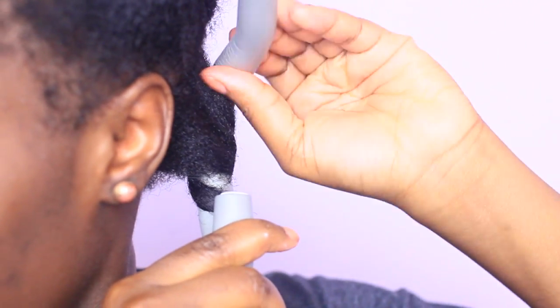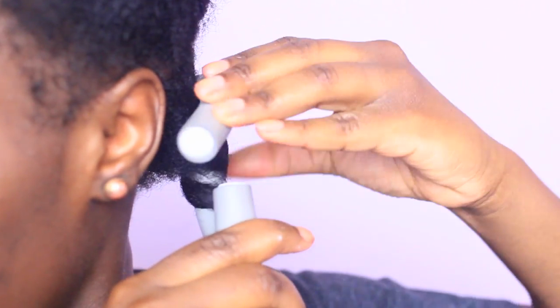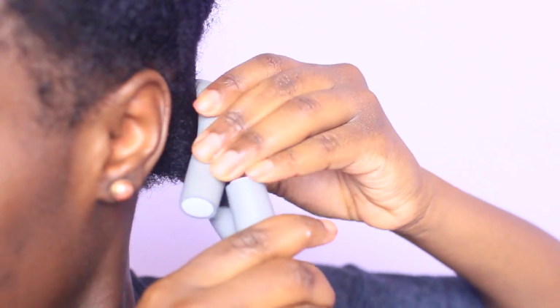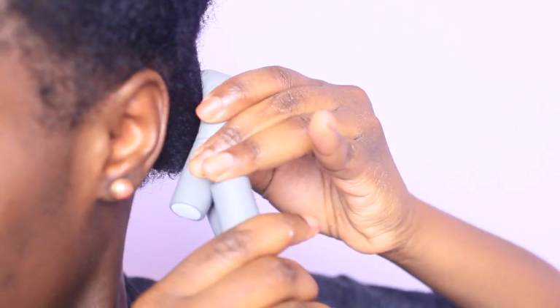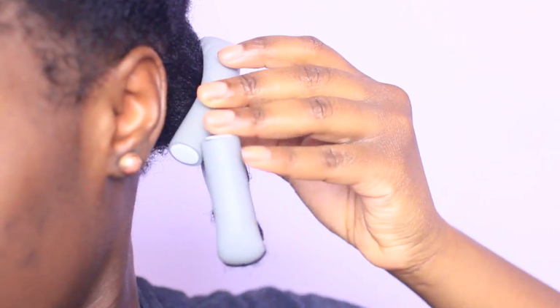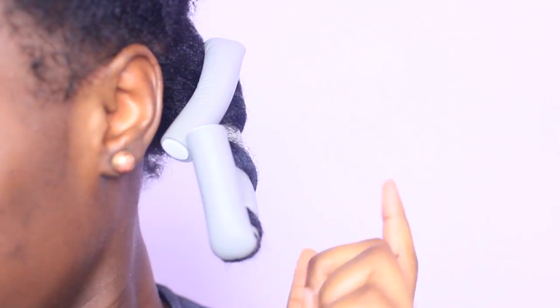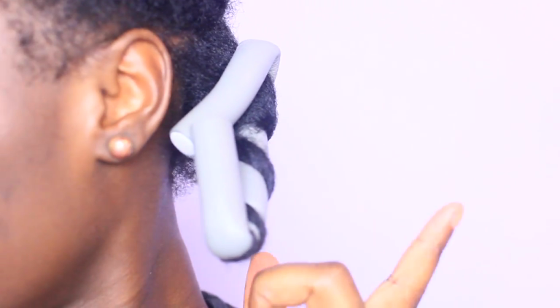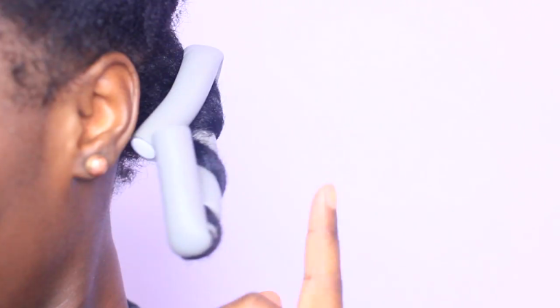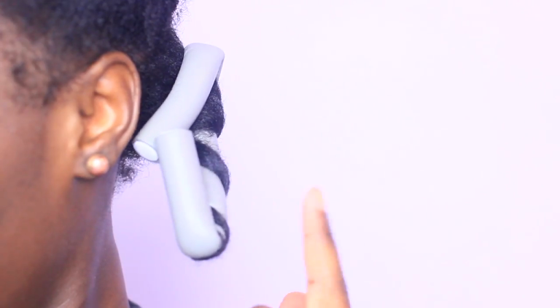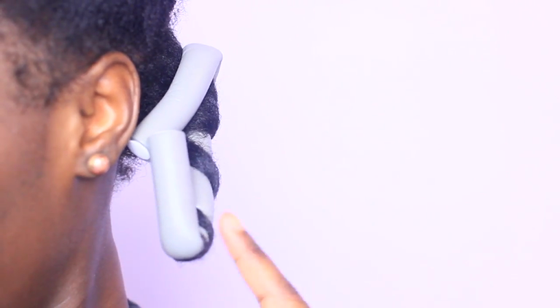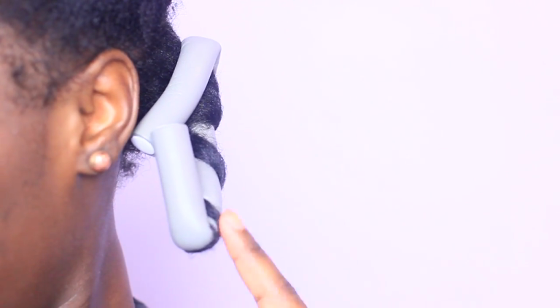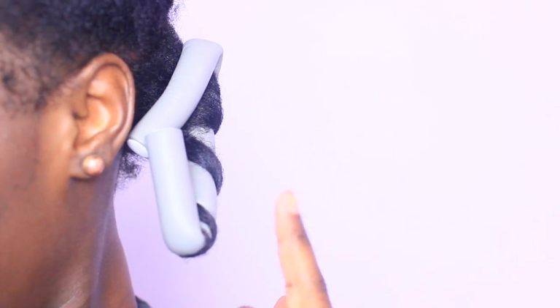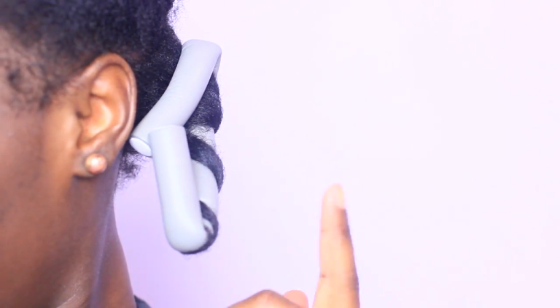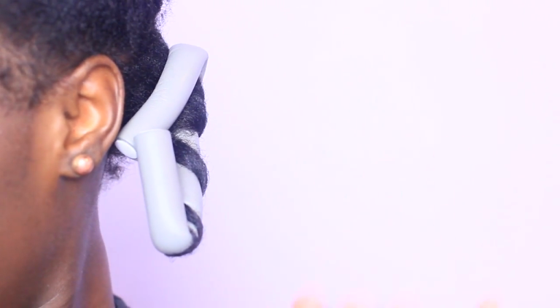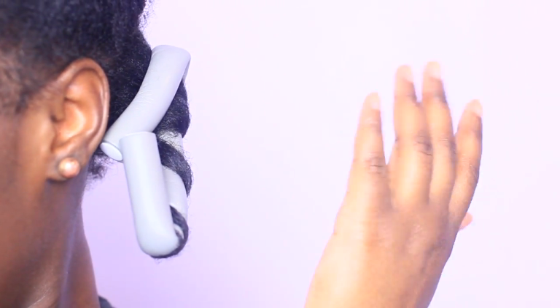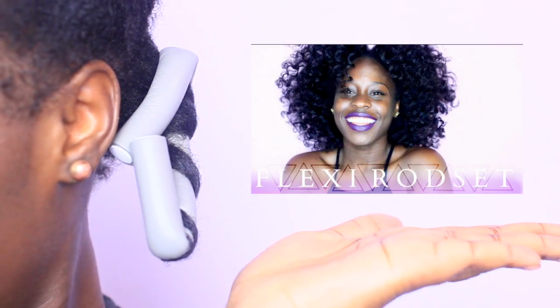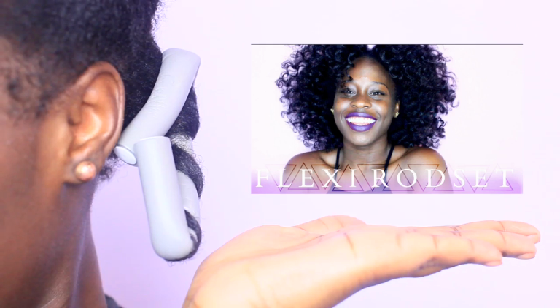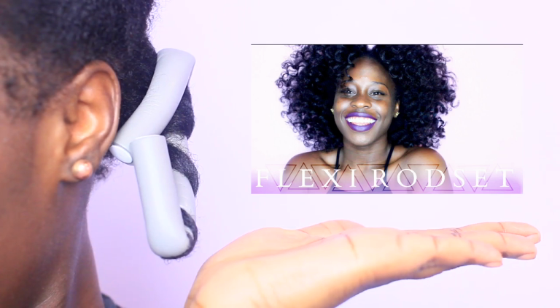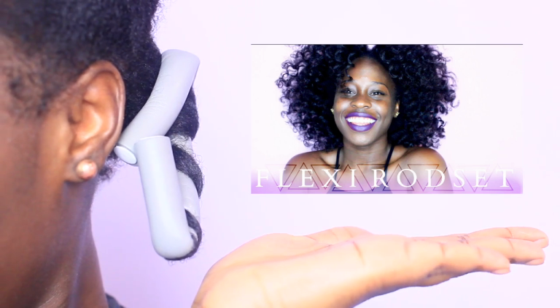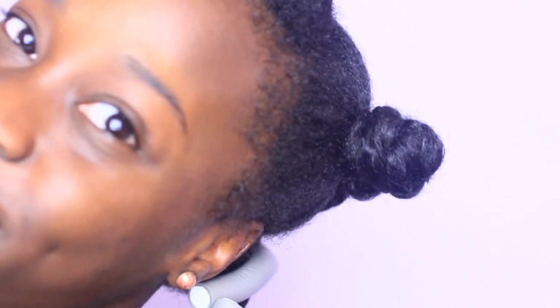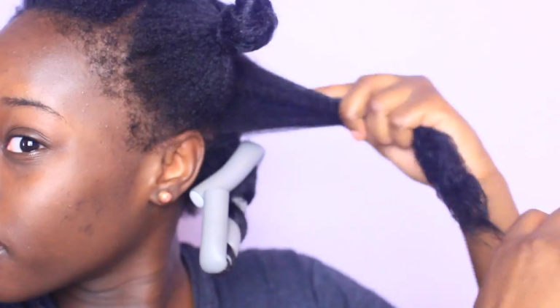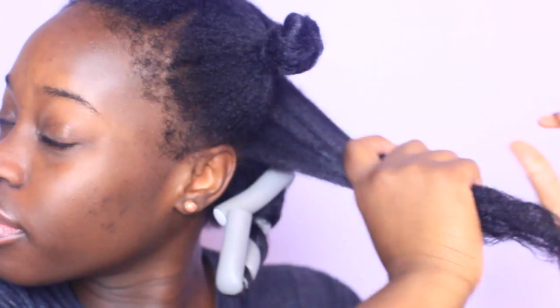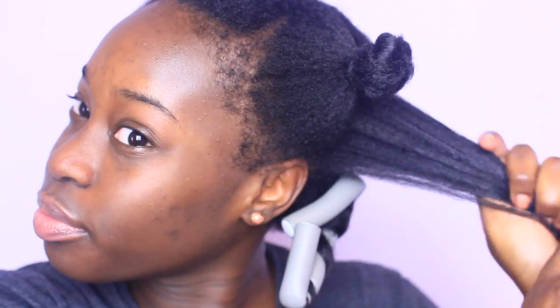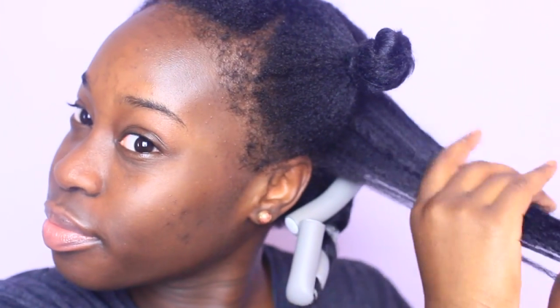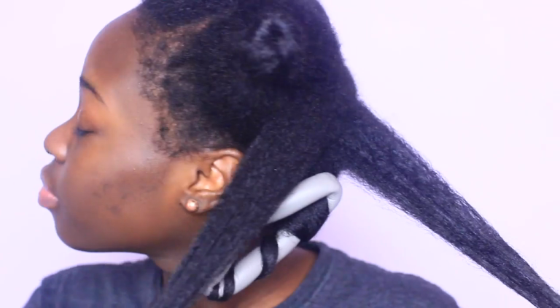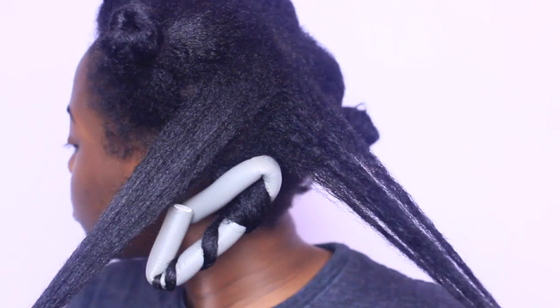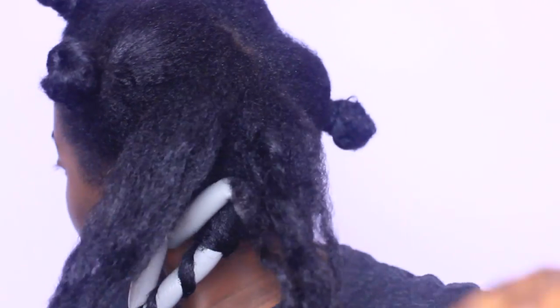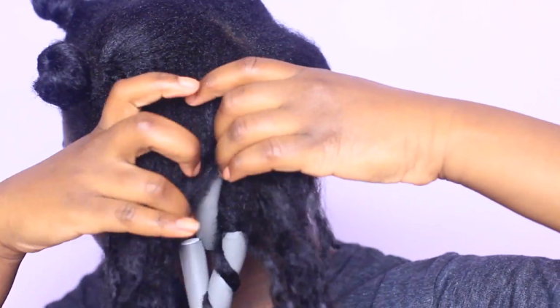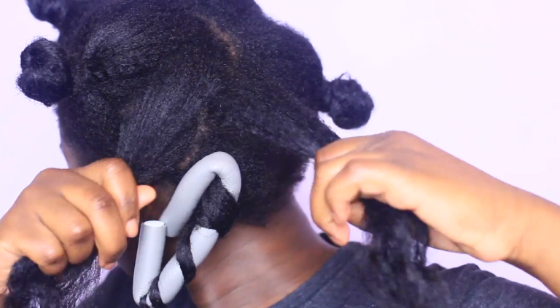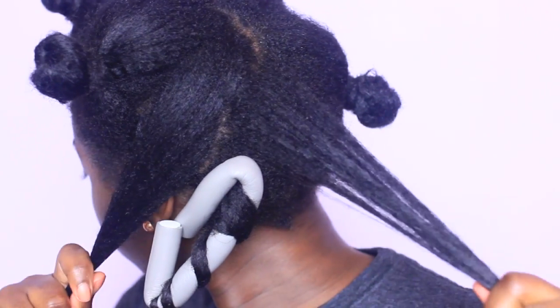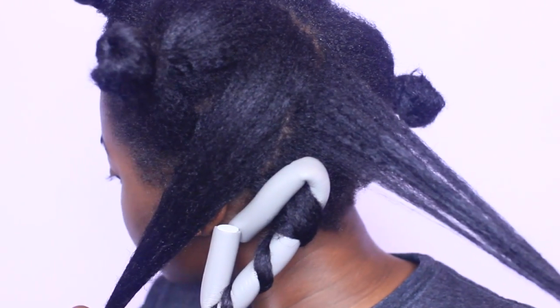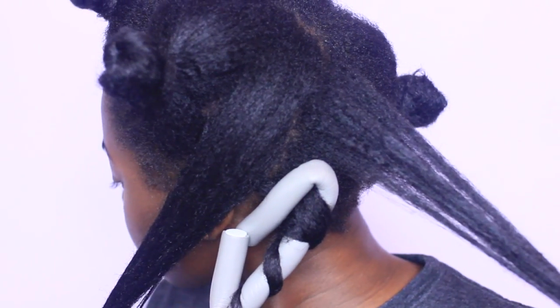Allowing both ends to meet. Essentially, this is my flexi rod set technique and you can click this link right here and it'll direct you. Grabbing the remainder of that section, I split it into two equal parts and continue the same technique.